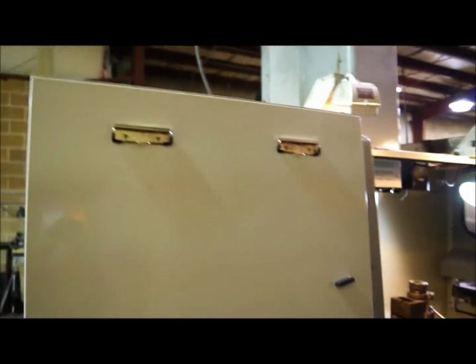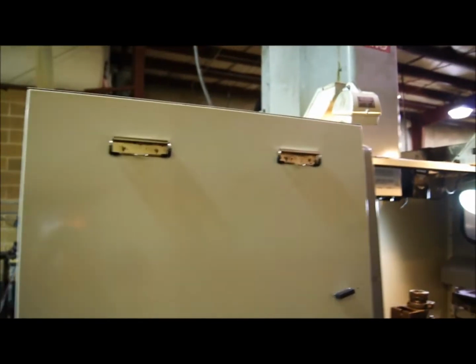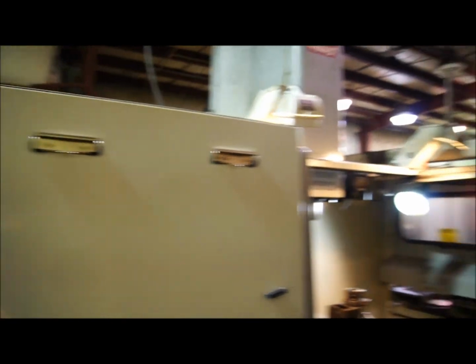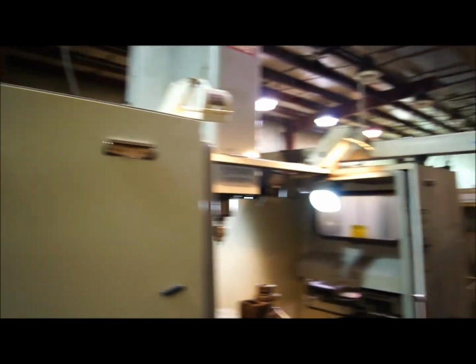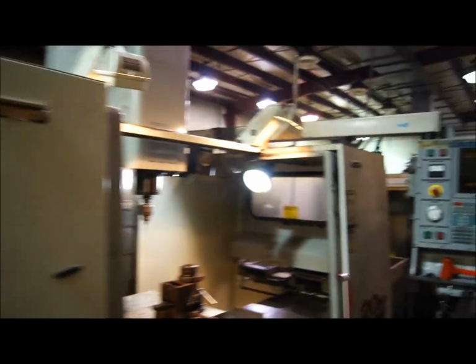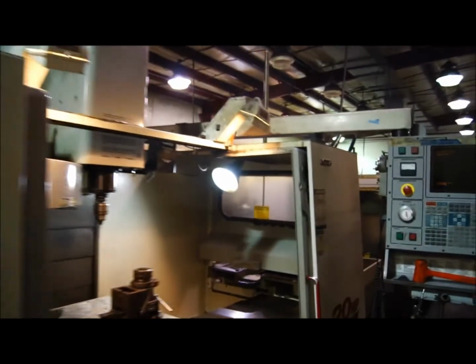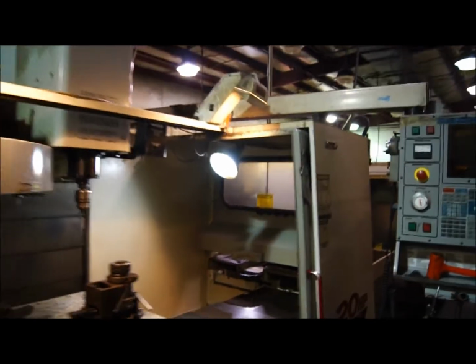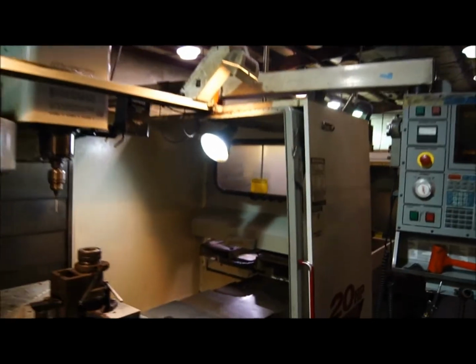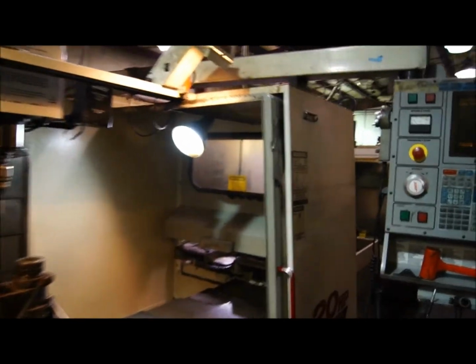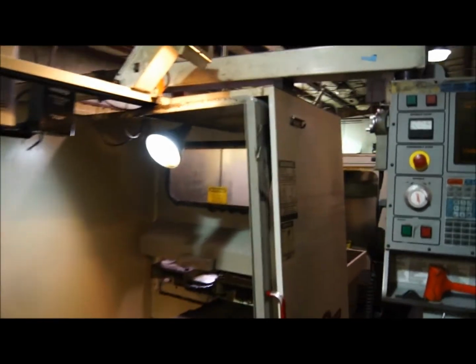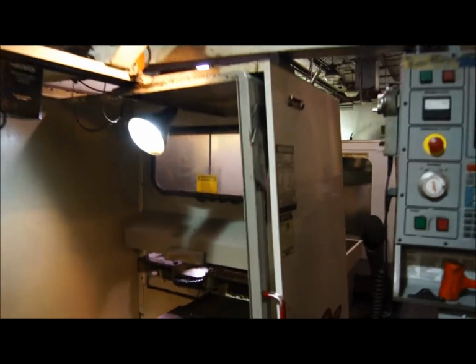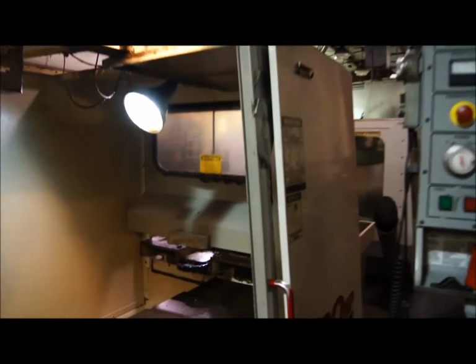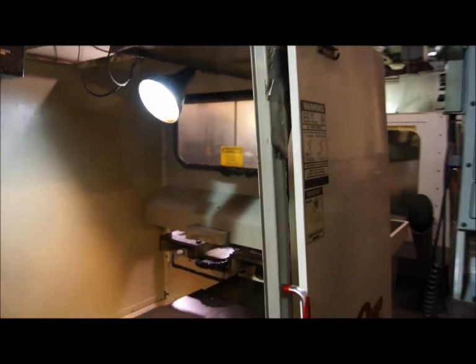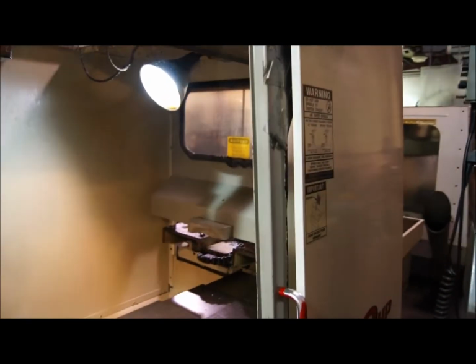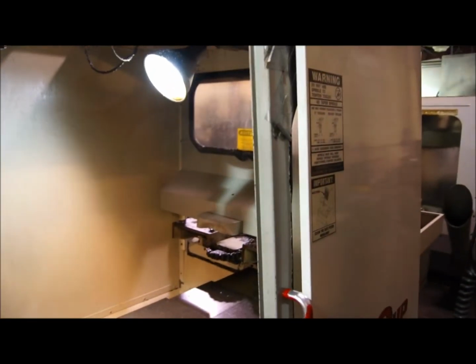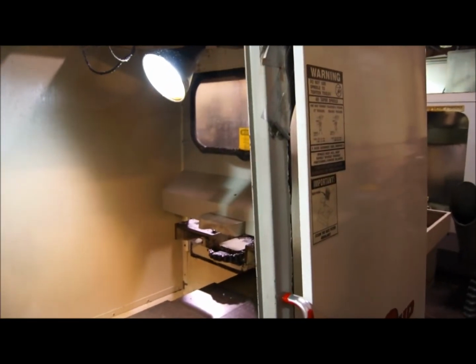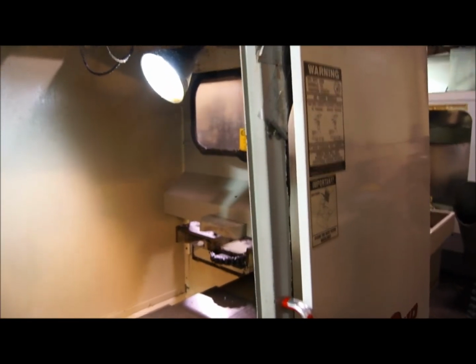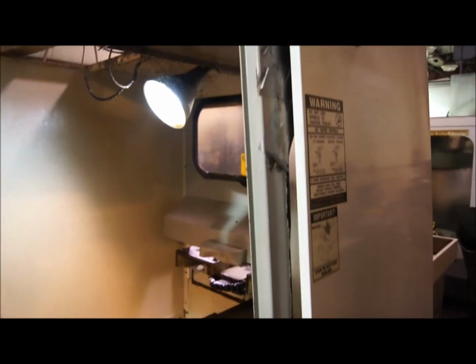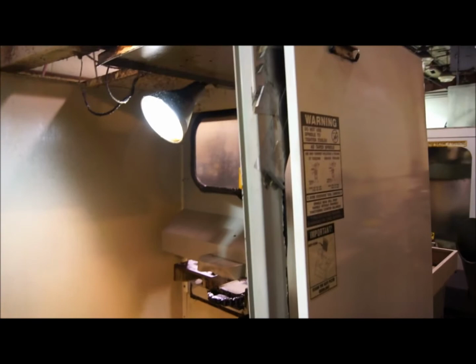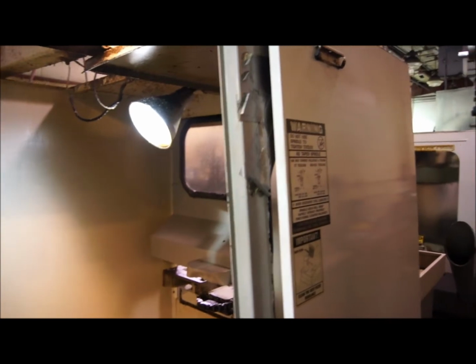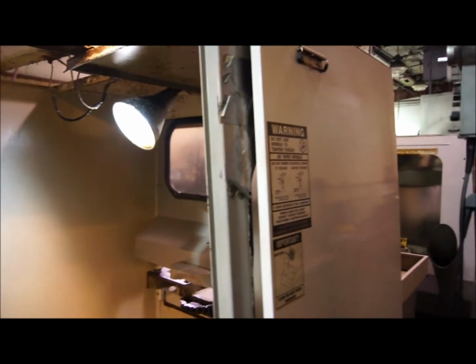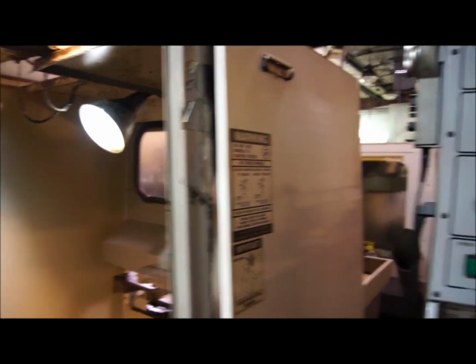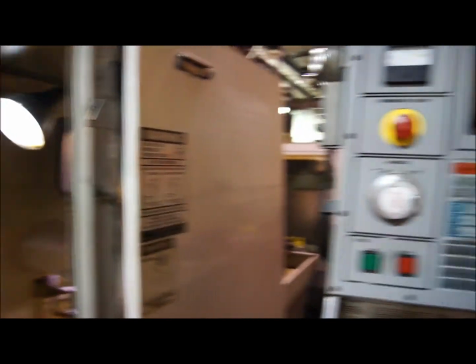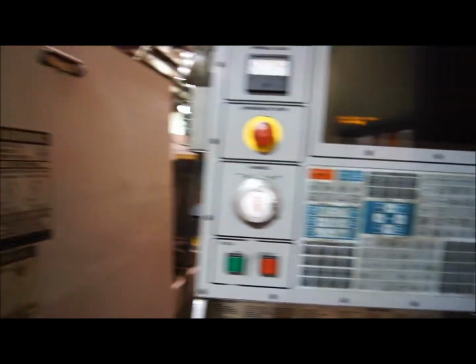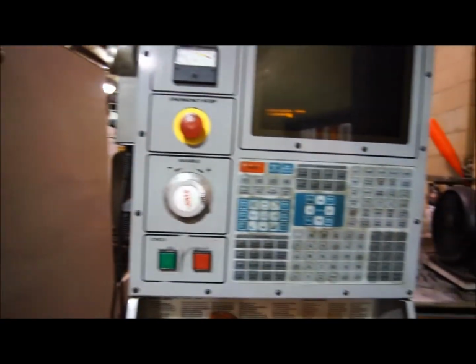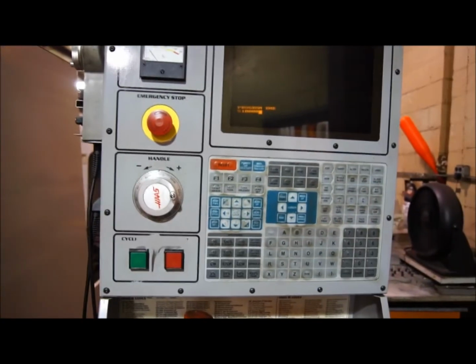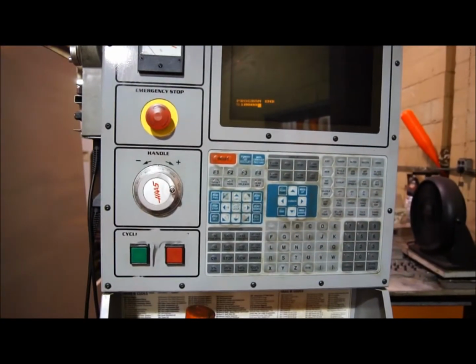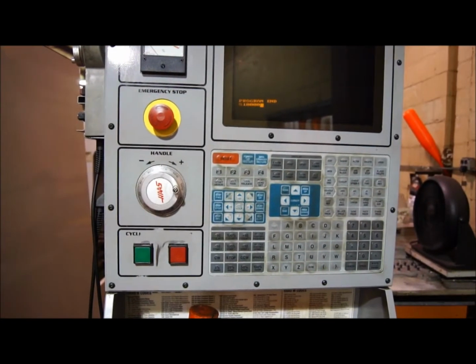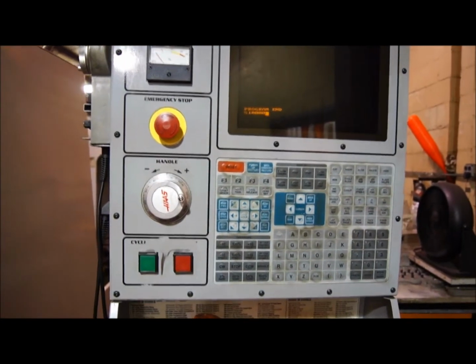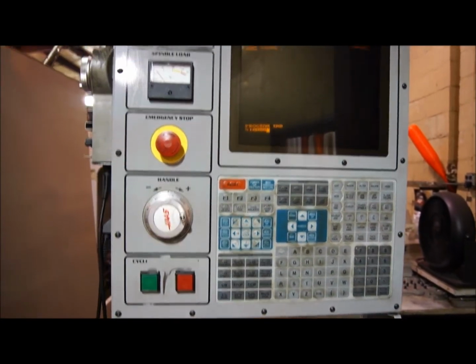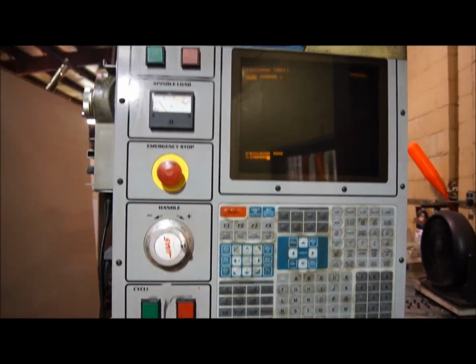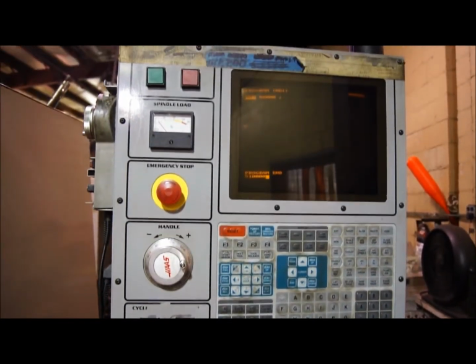Exterior in decent condition. Doors will need new glass and seals. Control face in good condition.